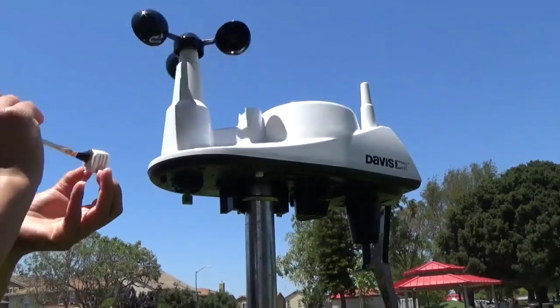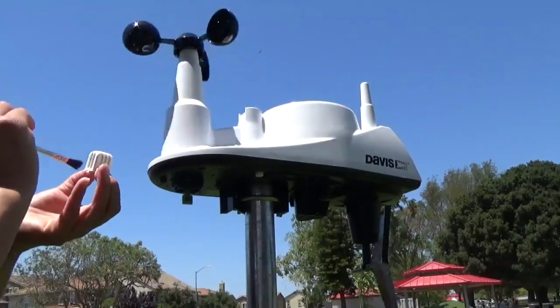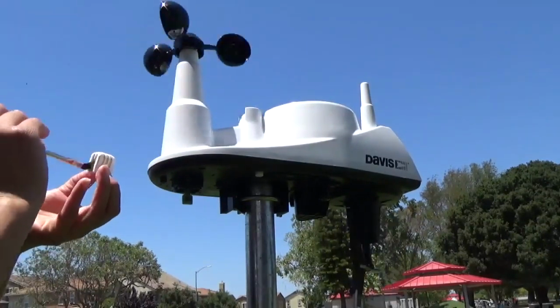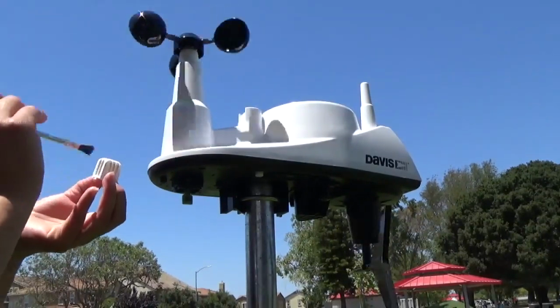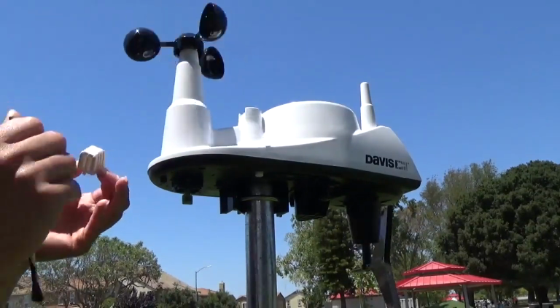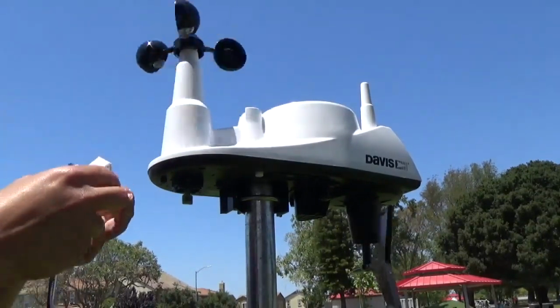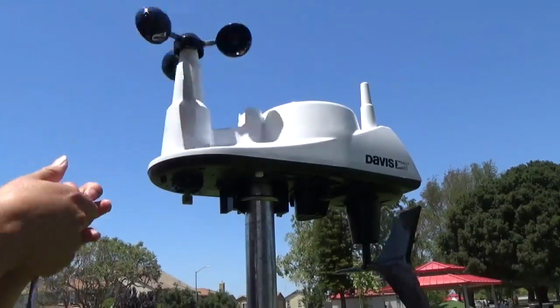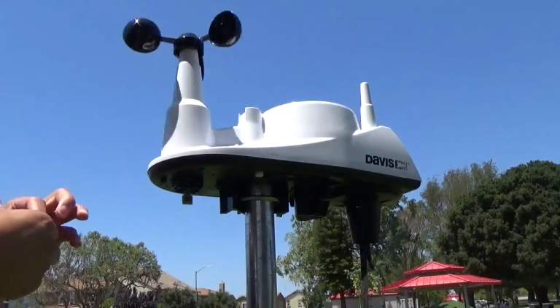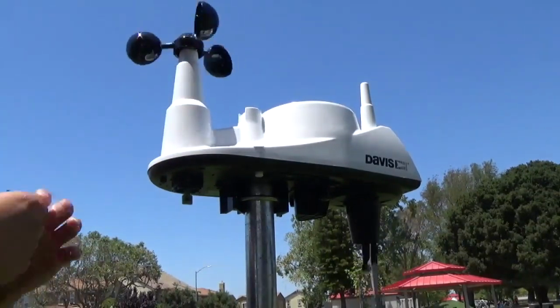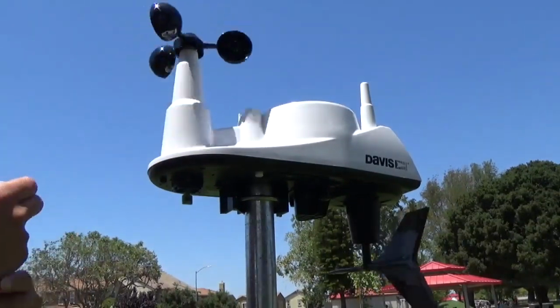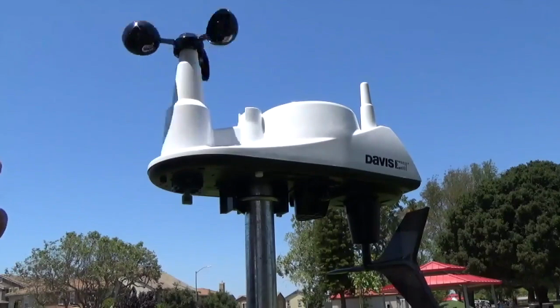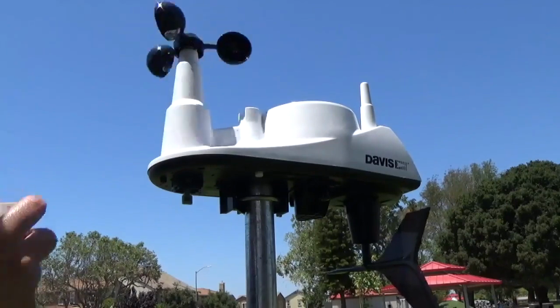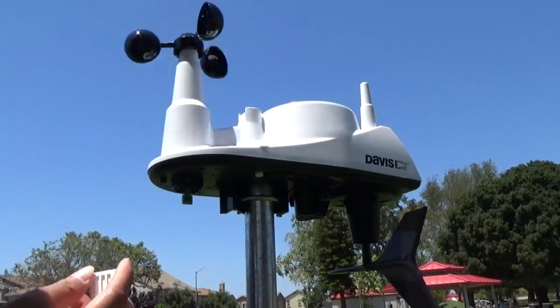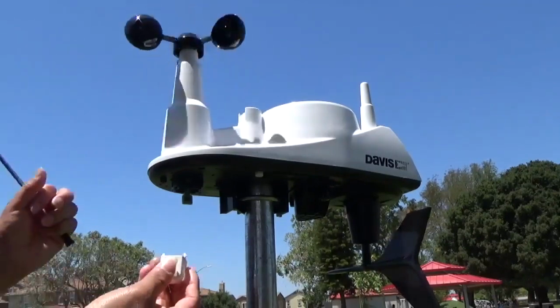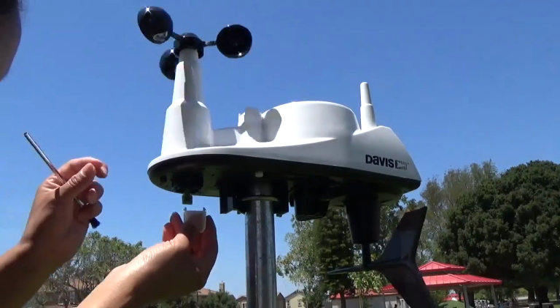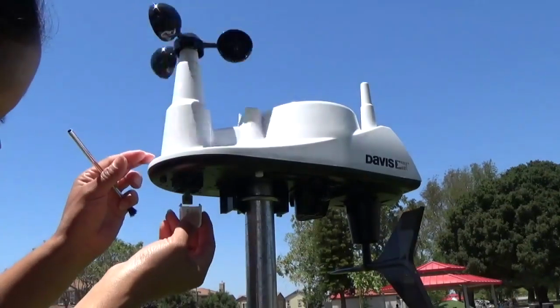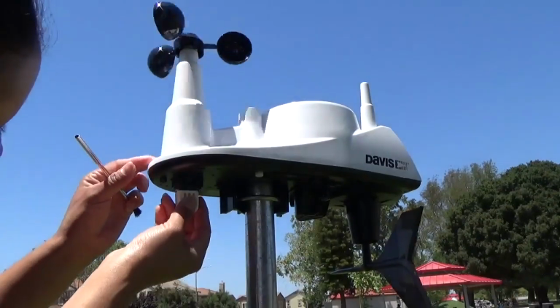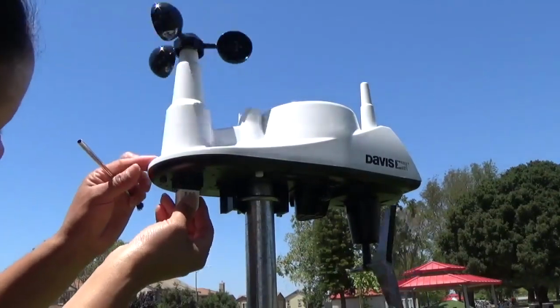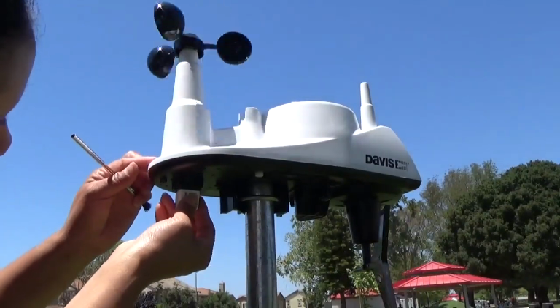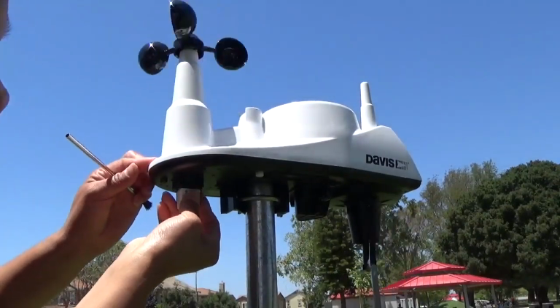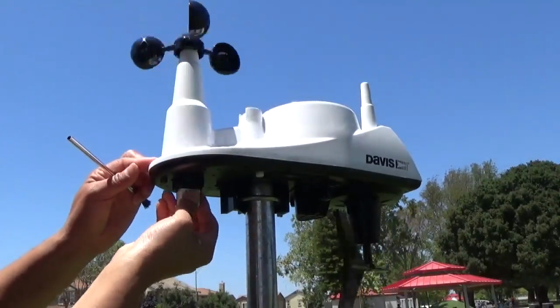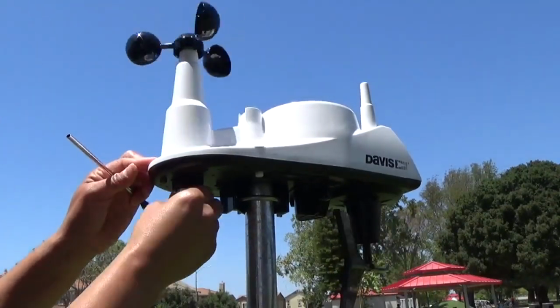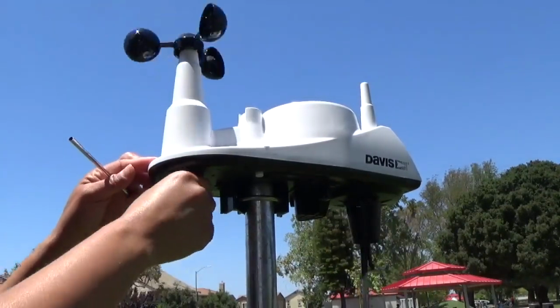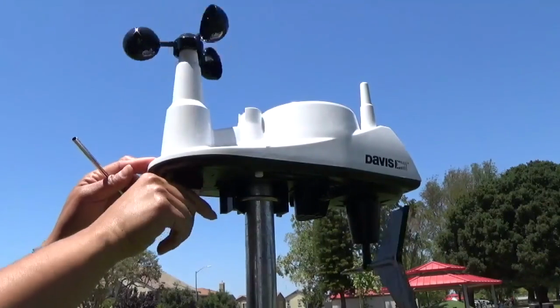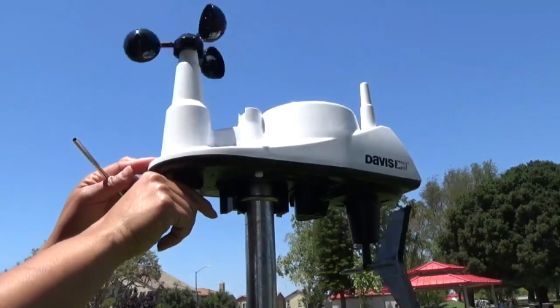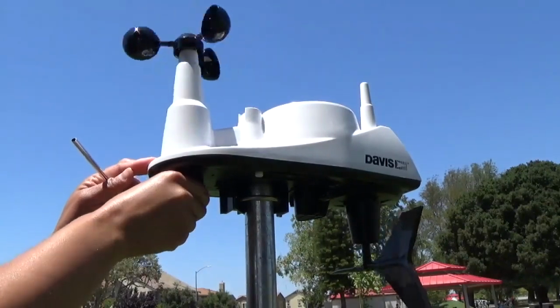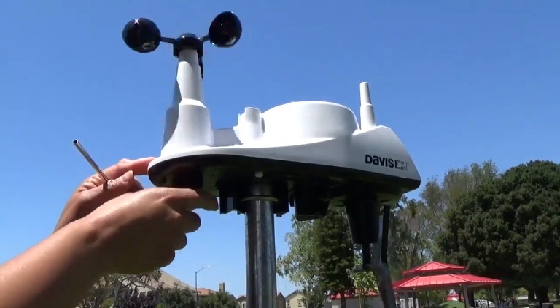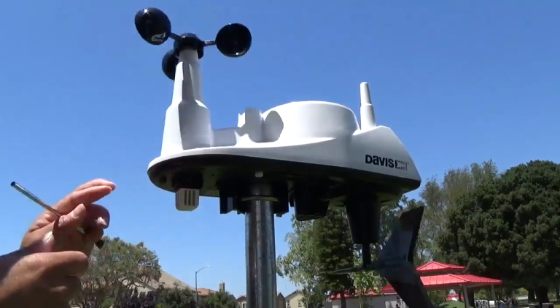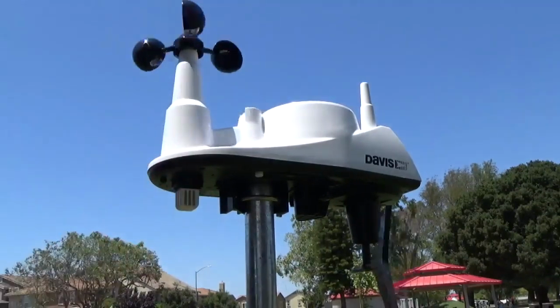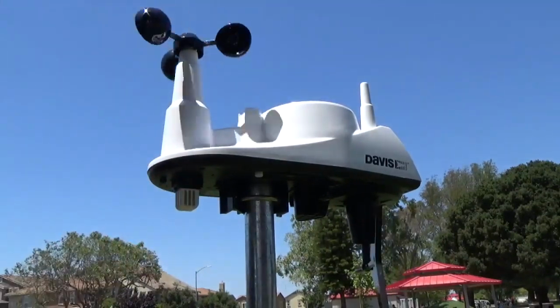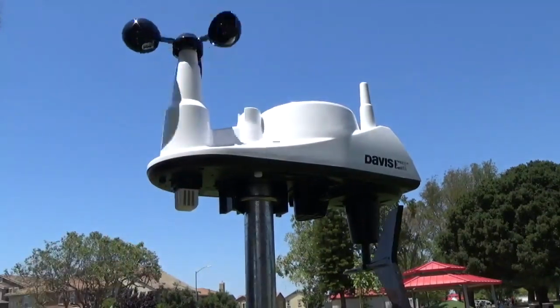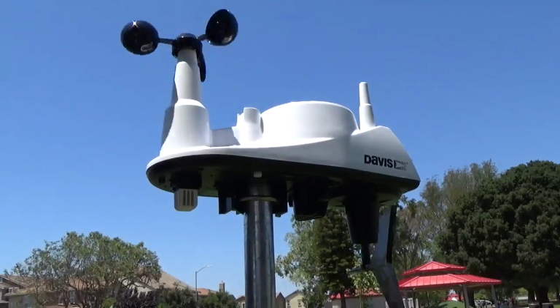When necessary, use mild soap and water. Make sure to dry it thoroughly before replacing it onto the sensor. Make sure not to spray any water onto the sensor, as that can affect its function.